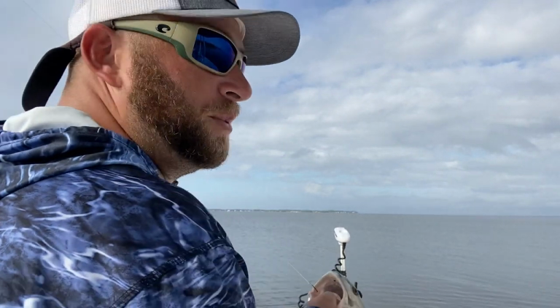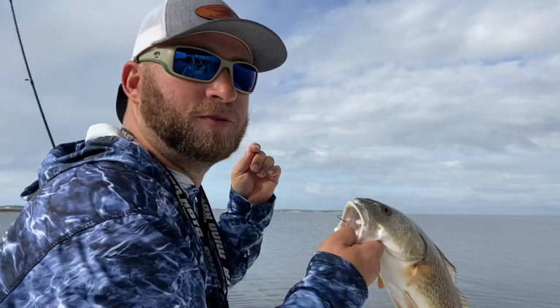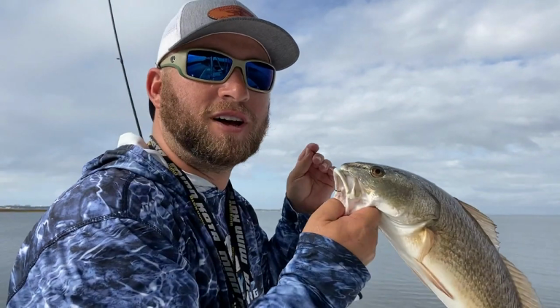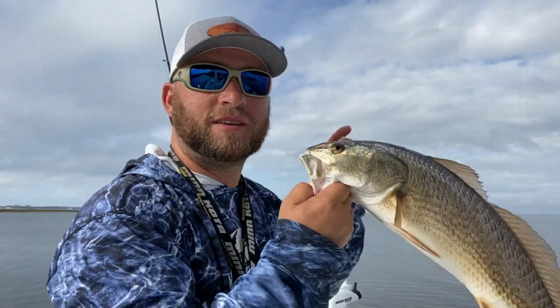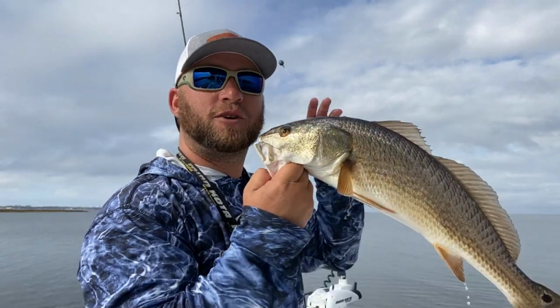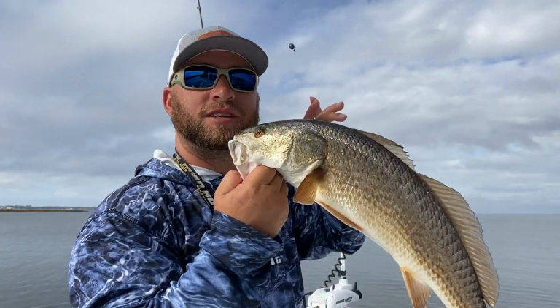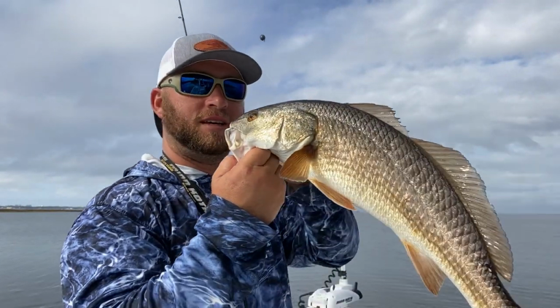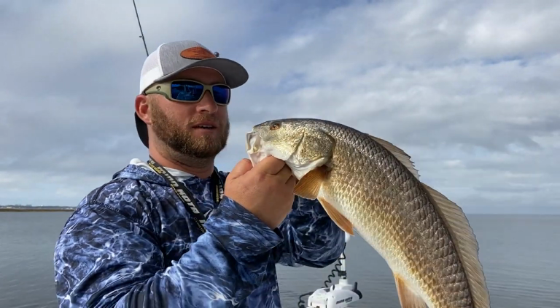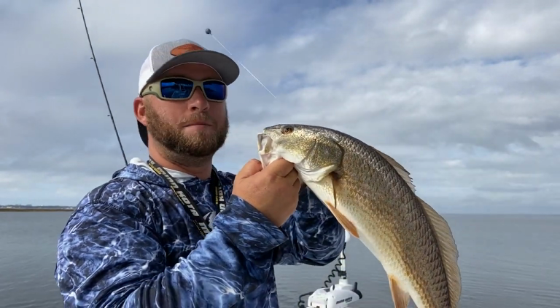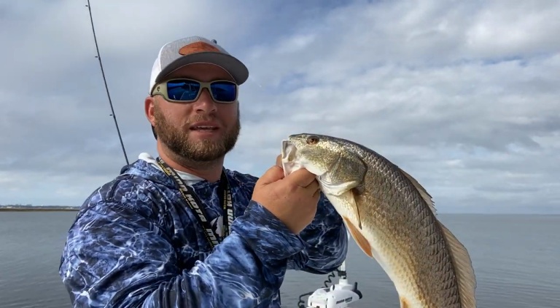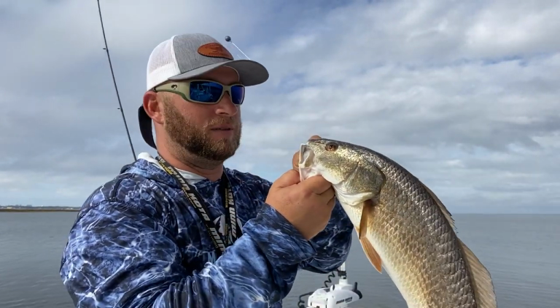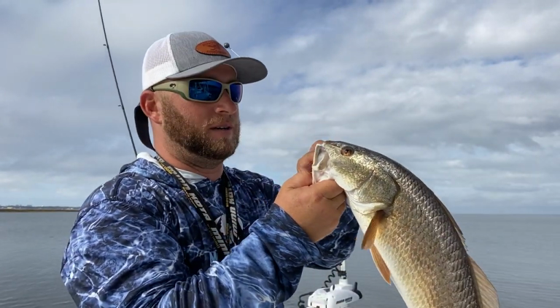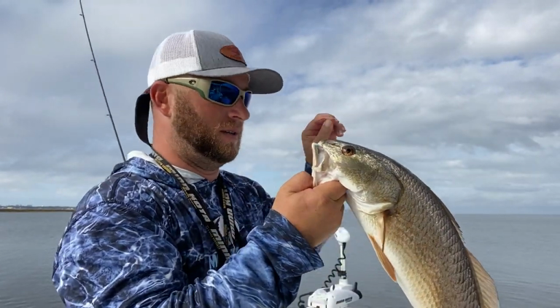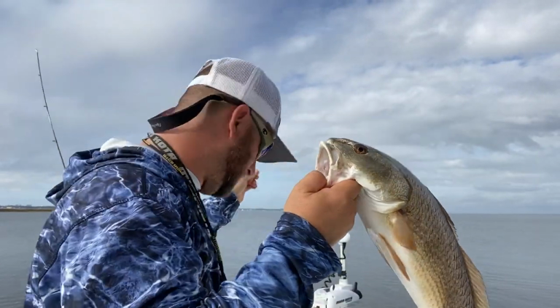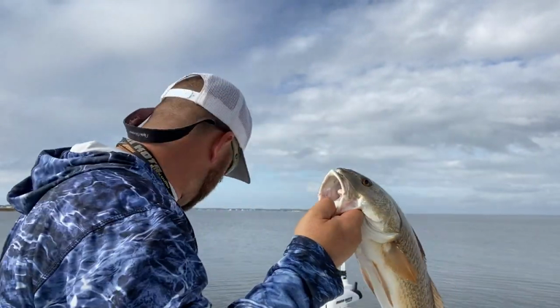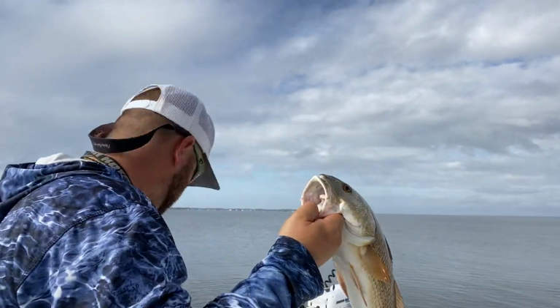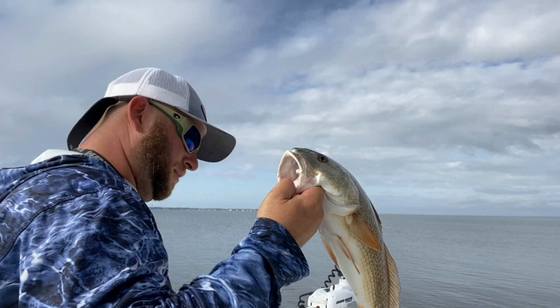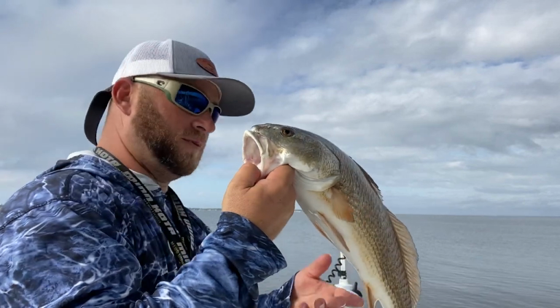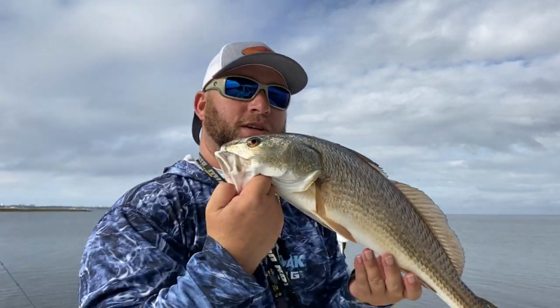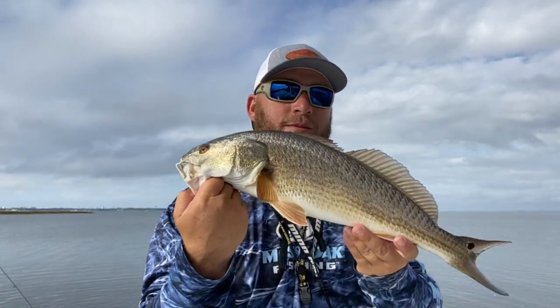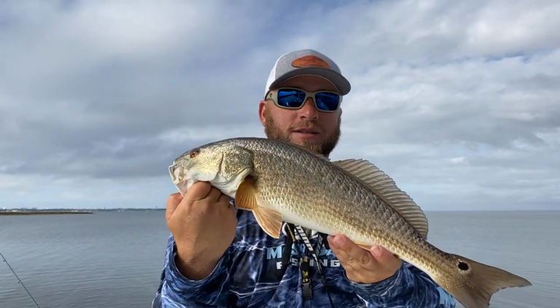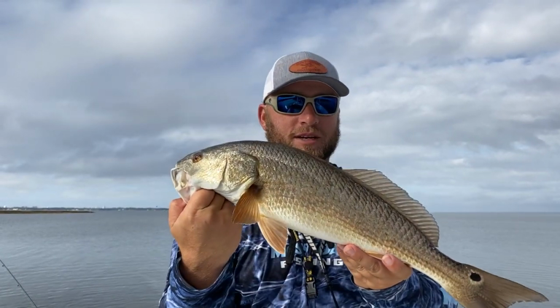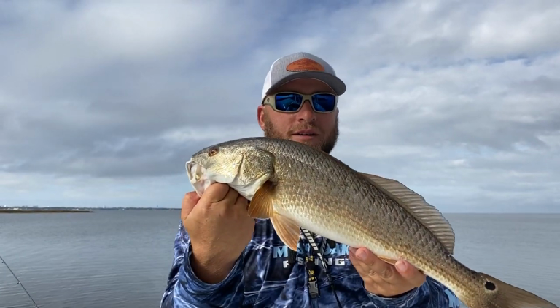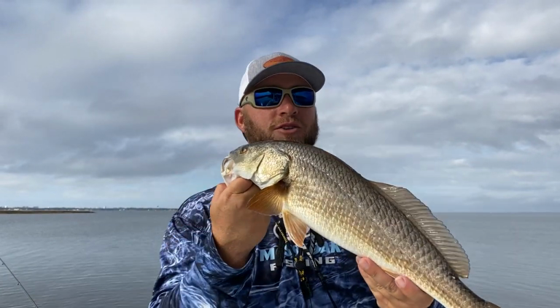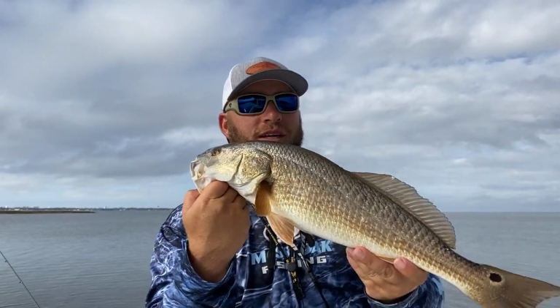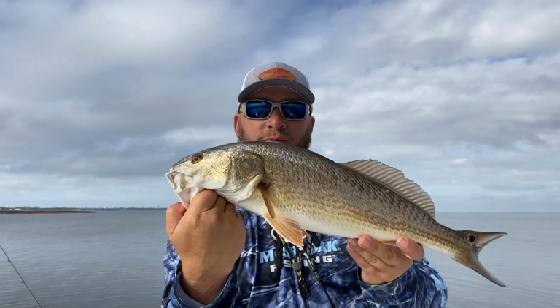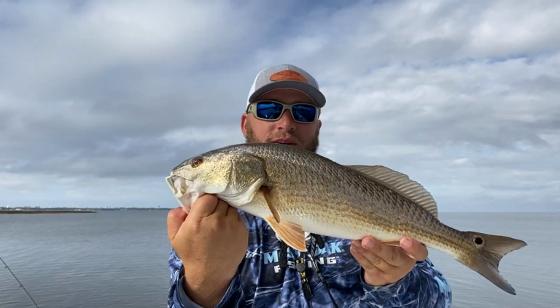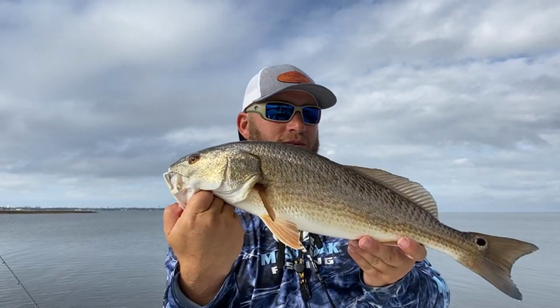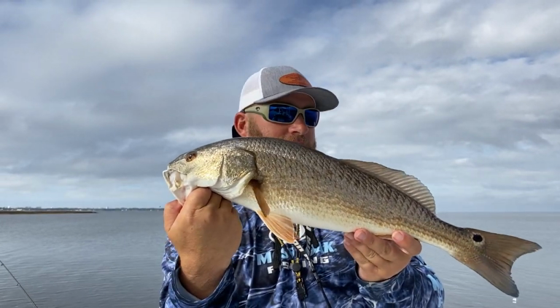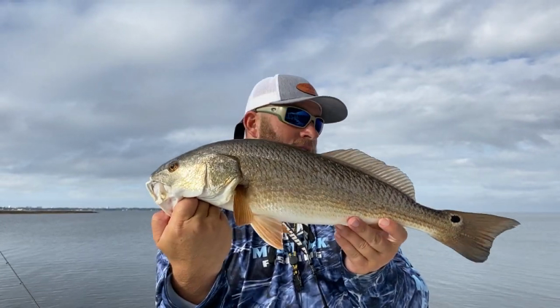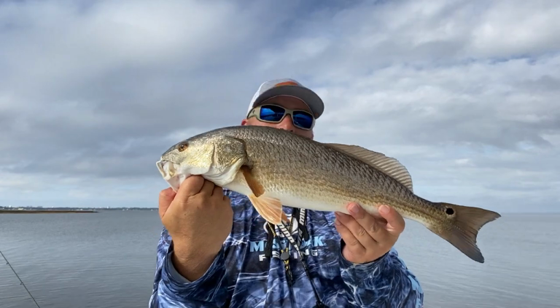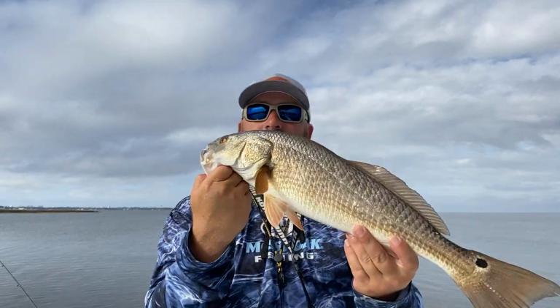Beautiful slot red. The first minute I was here. Beautiful fish. Check him out. Choctawhatchee Bay redfish right there.